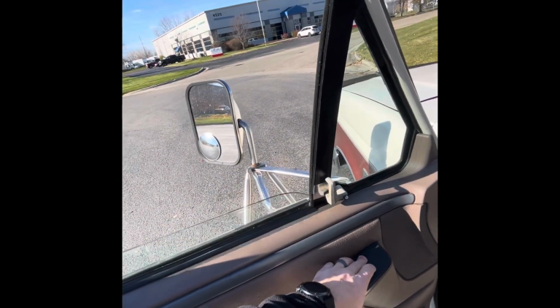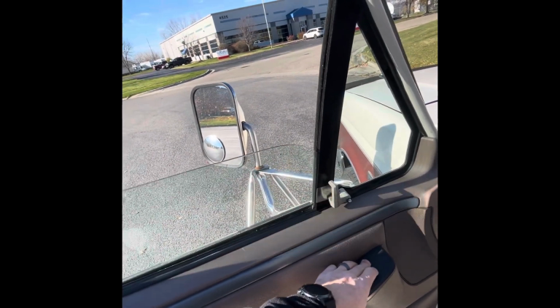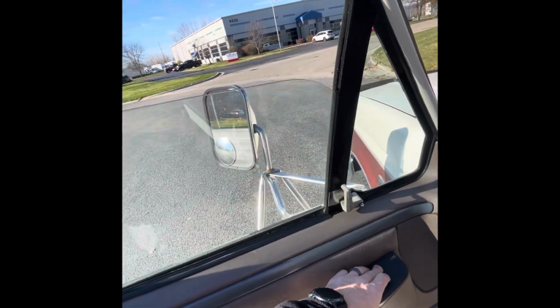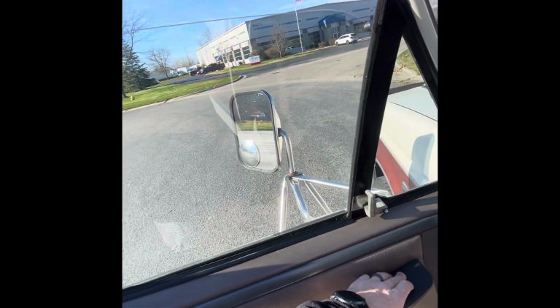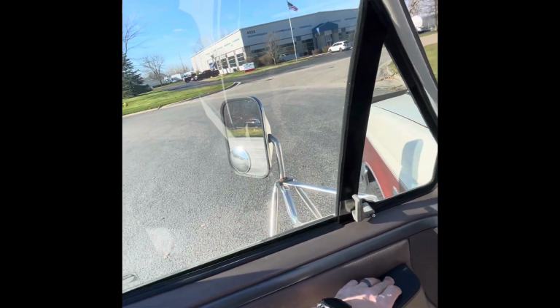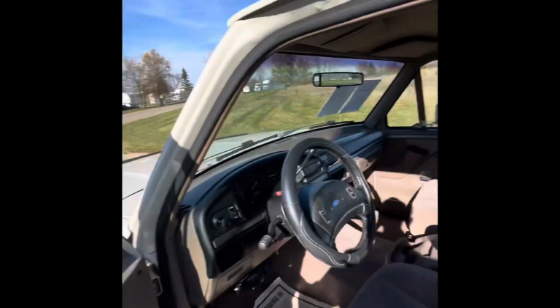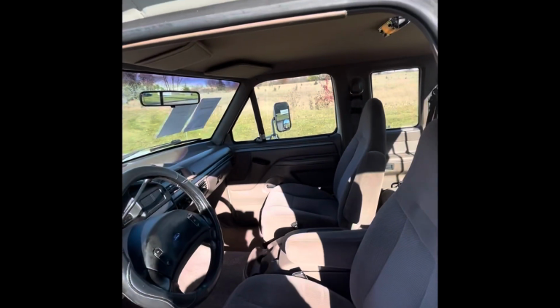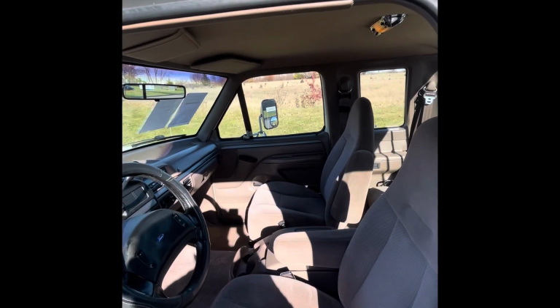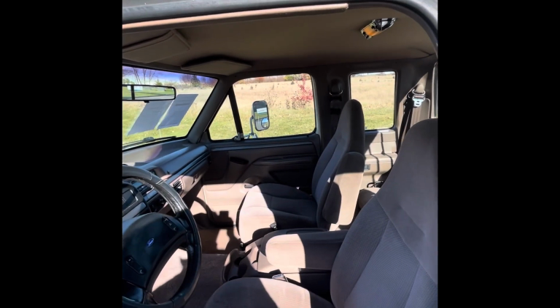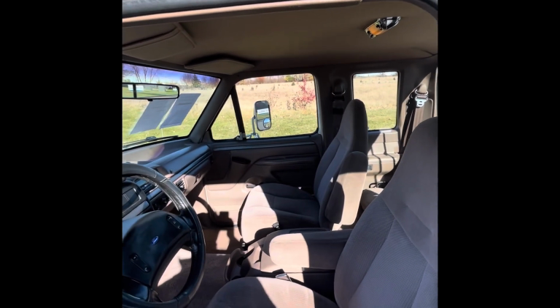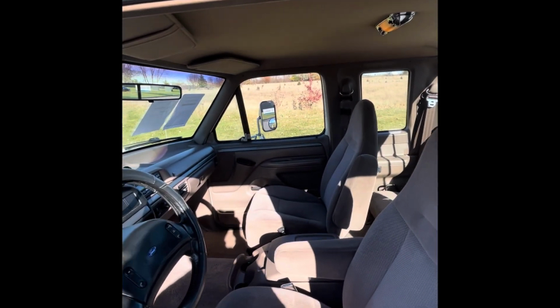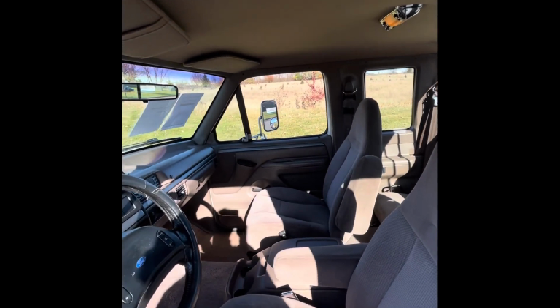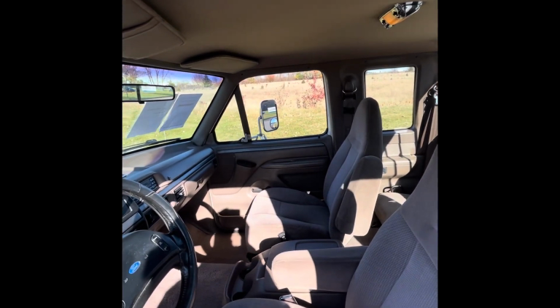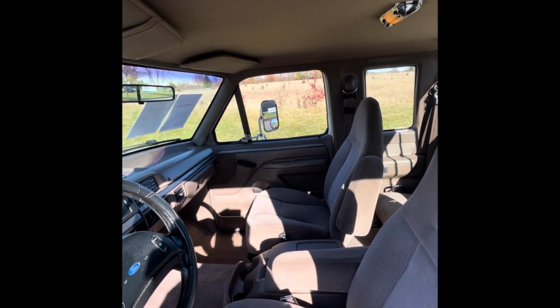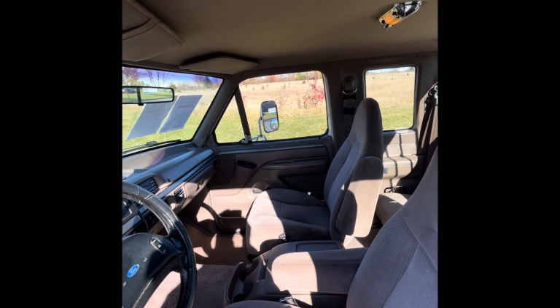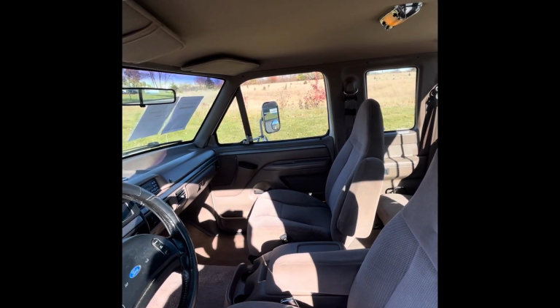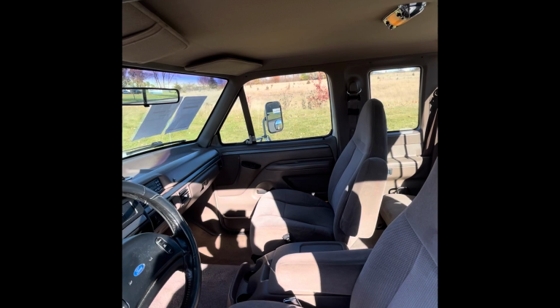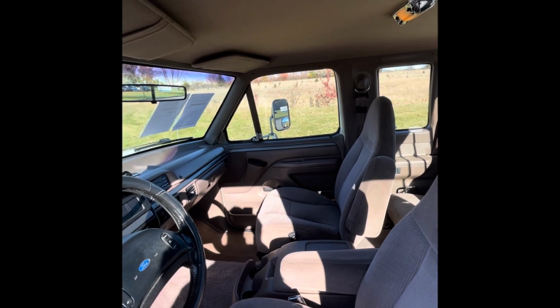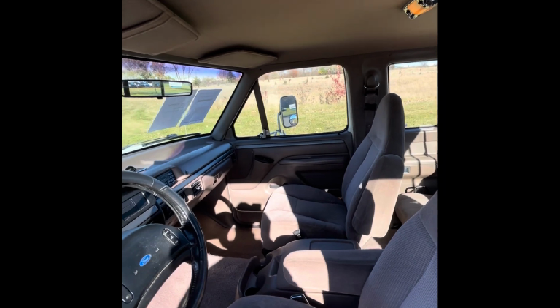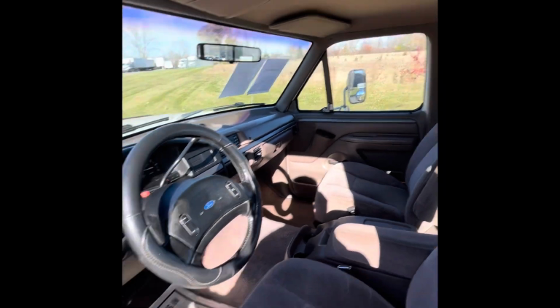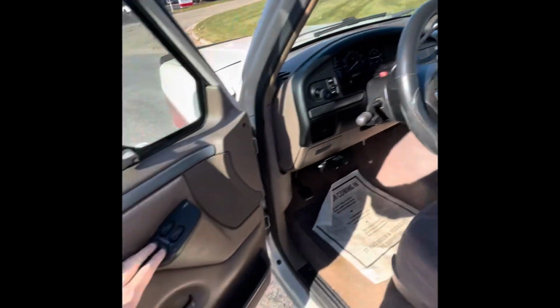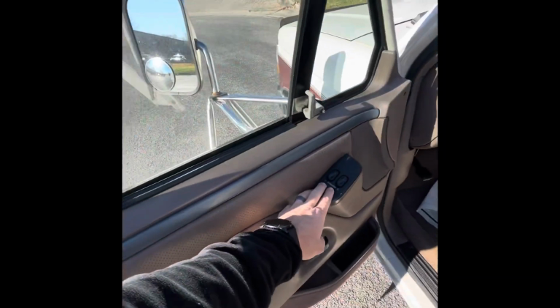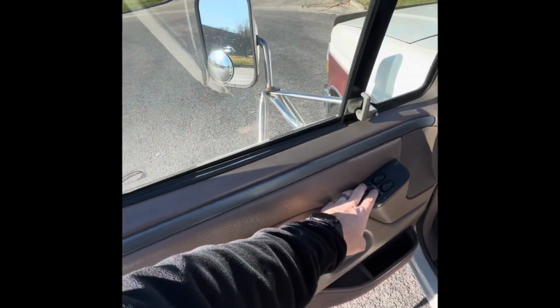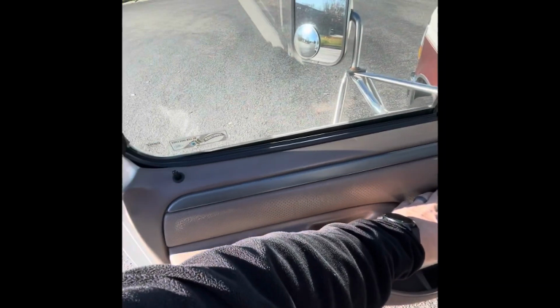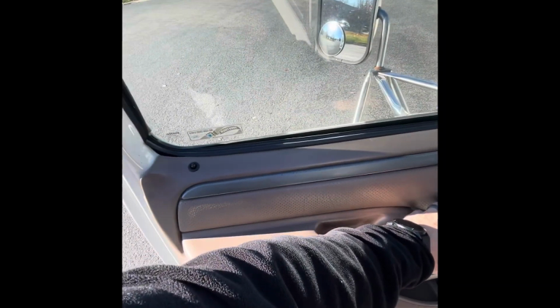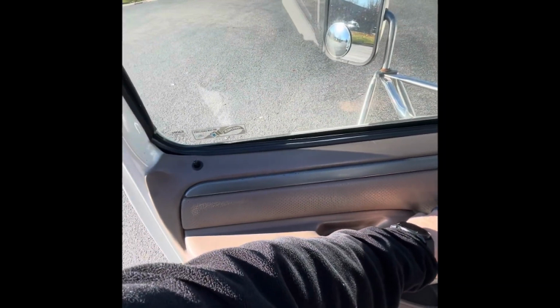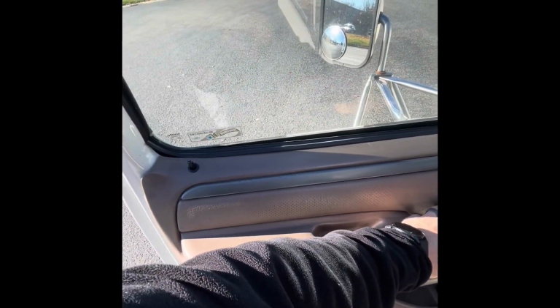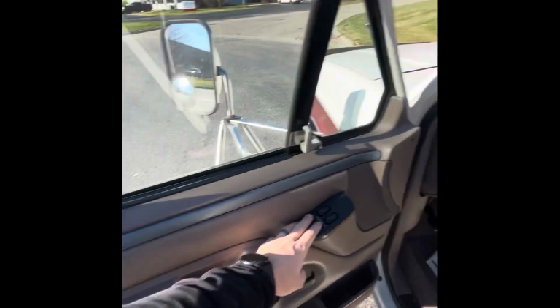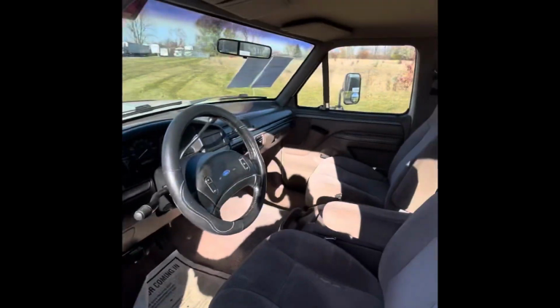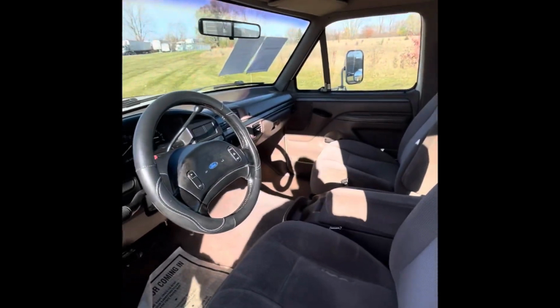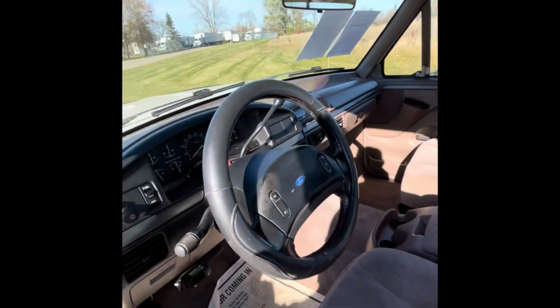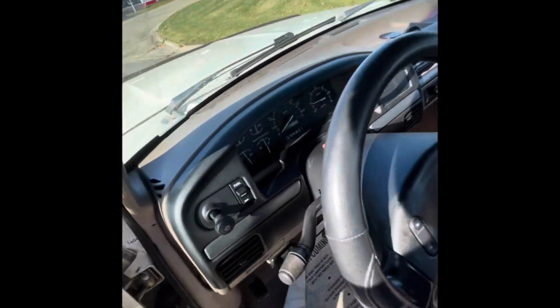Driver's window goes up and down nicely. Passenger side window goes up and down nice. Lock and unlock works well also.